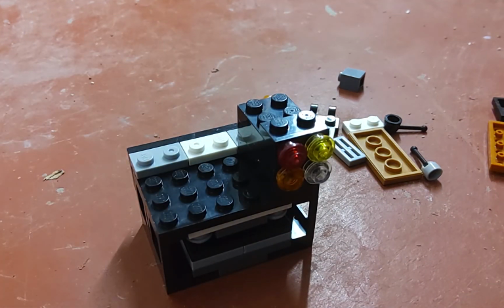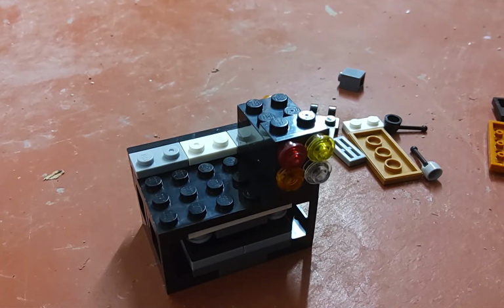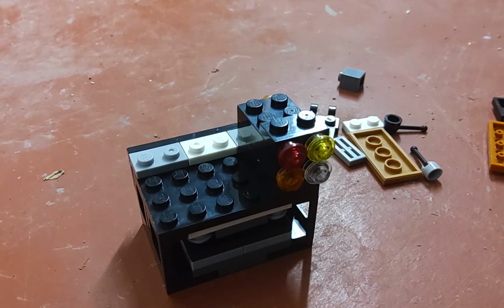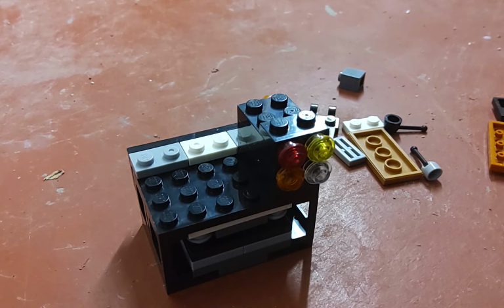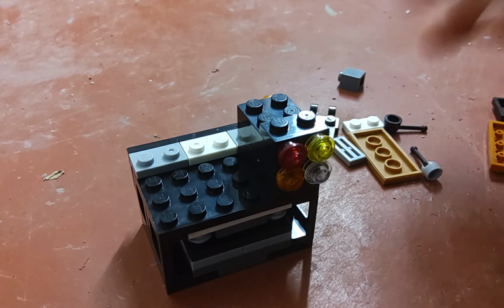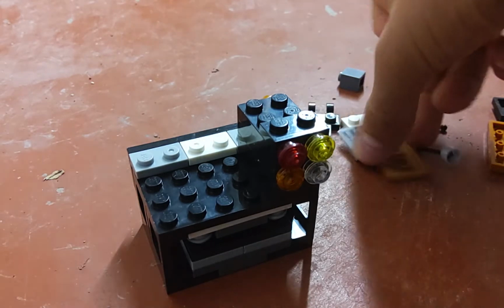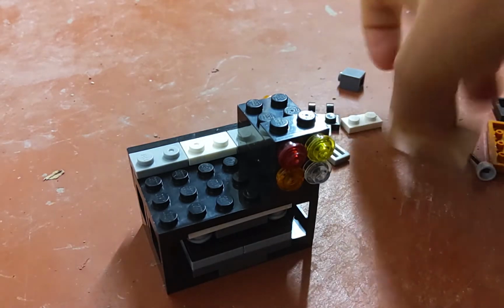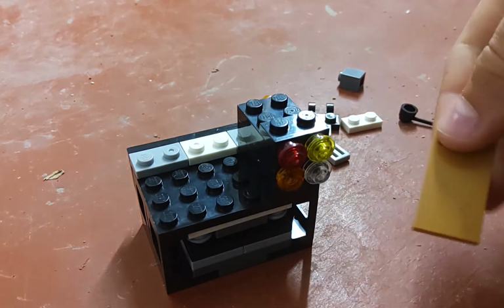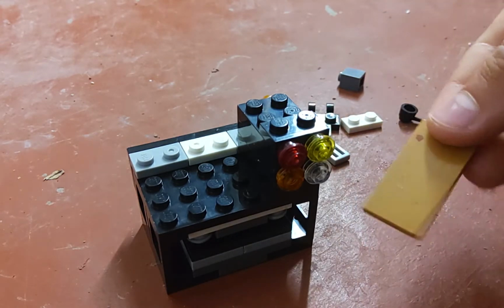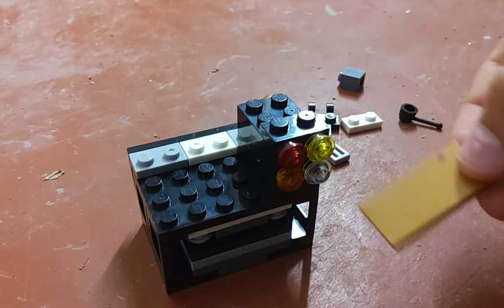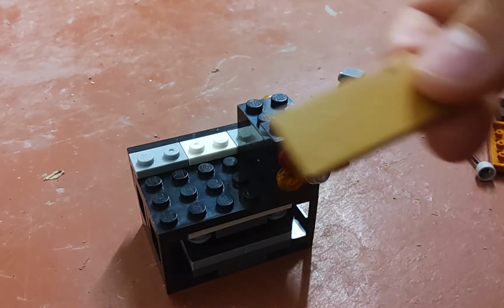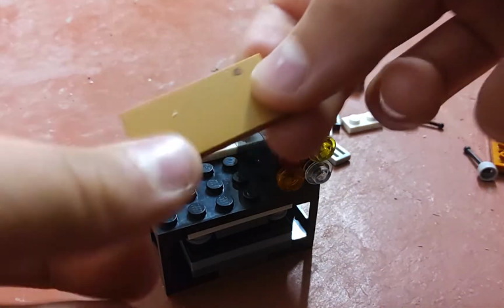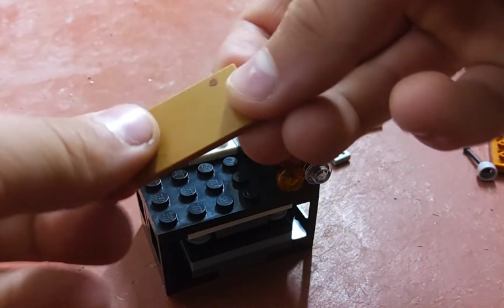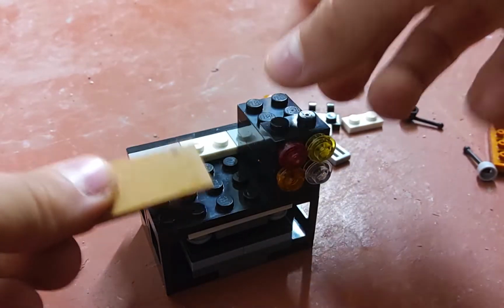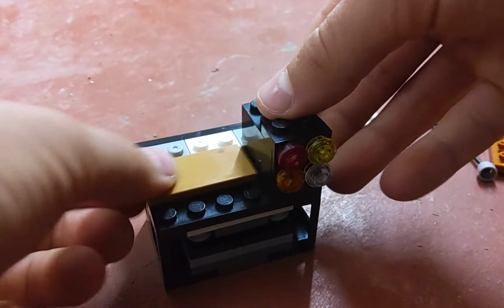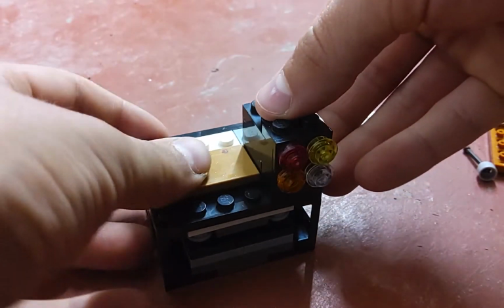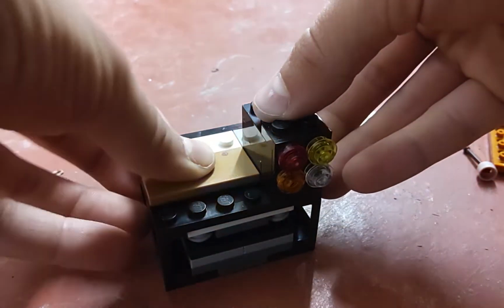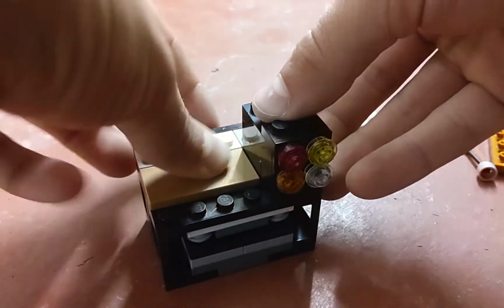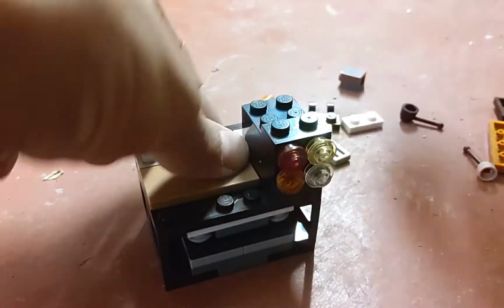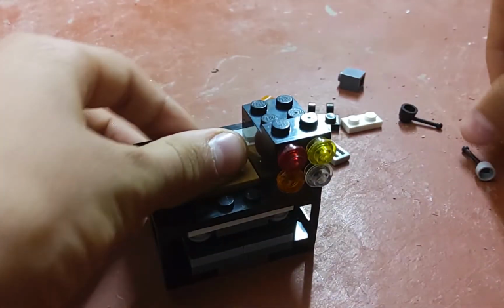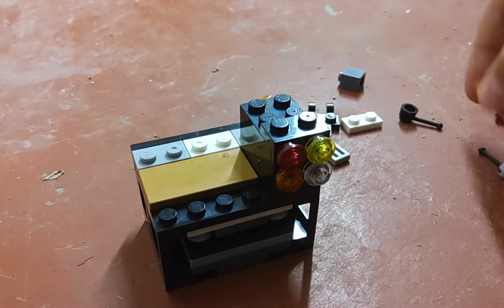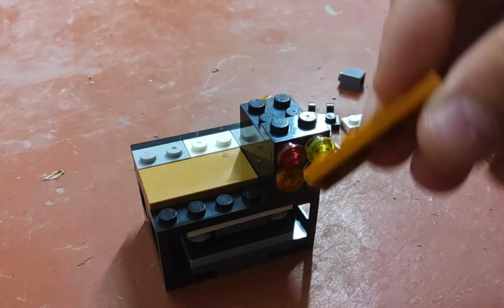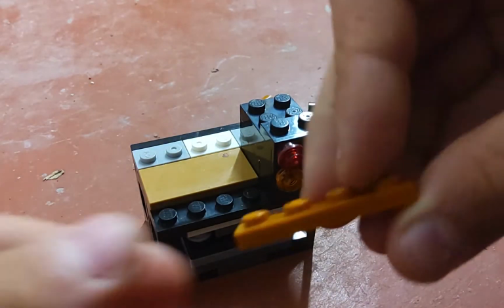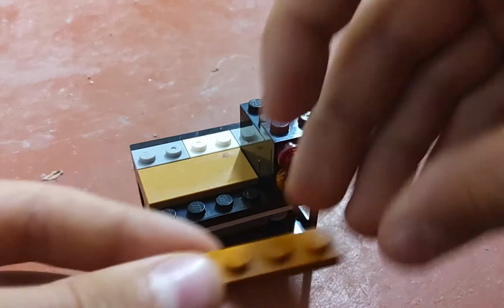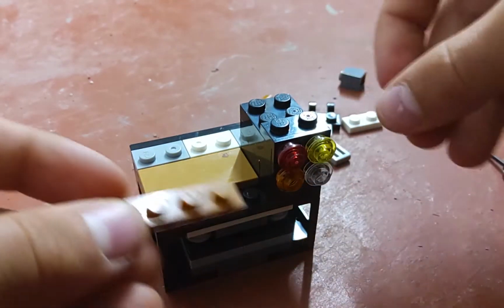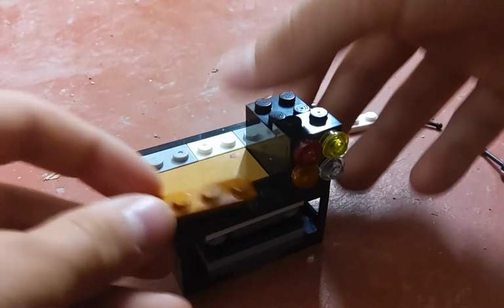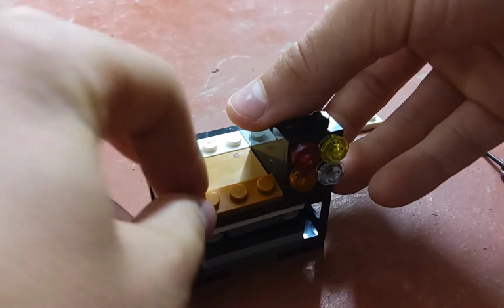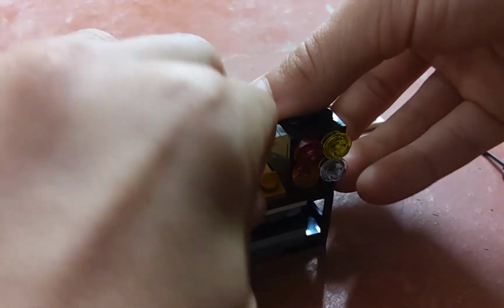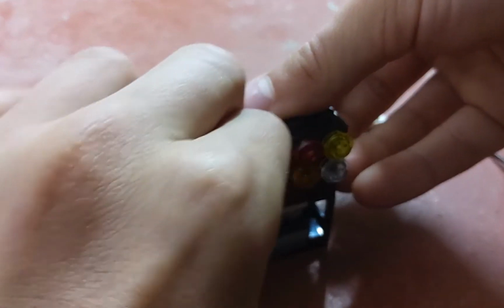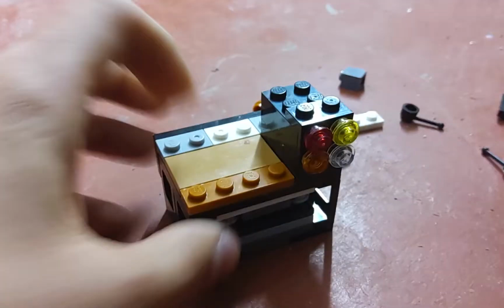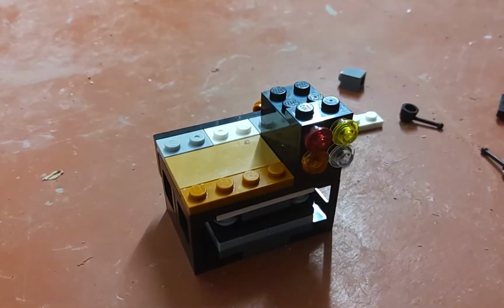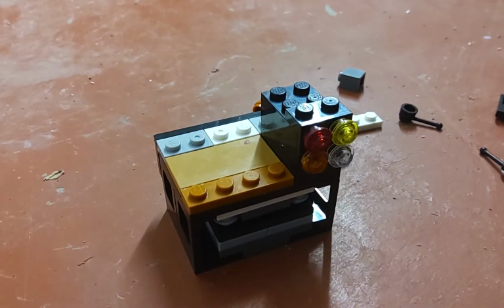Then you're going to take this piece and put it here with this piece right in front of it like that.